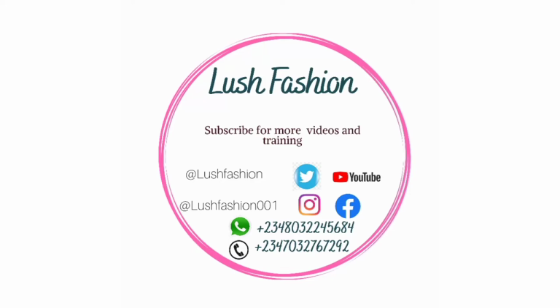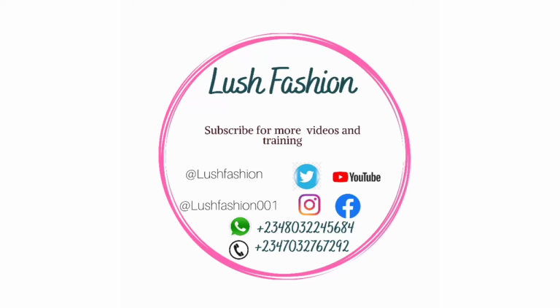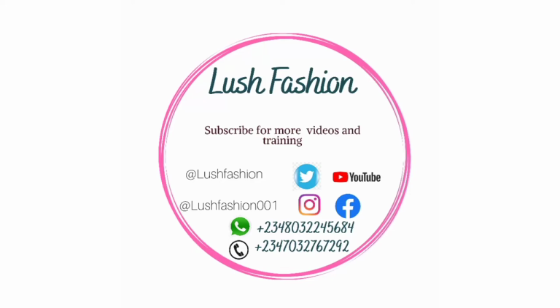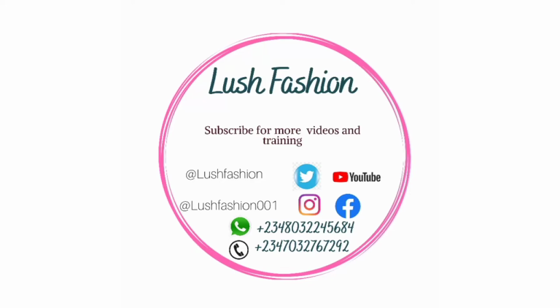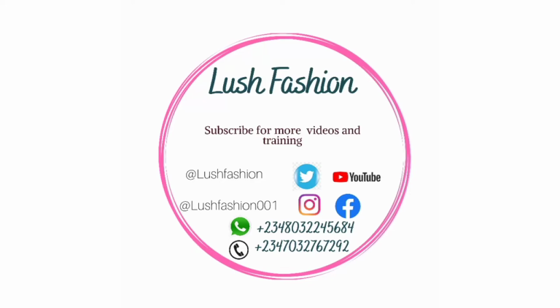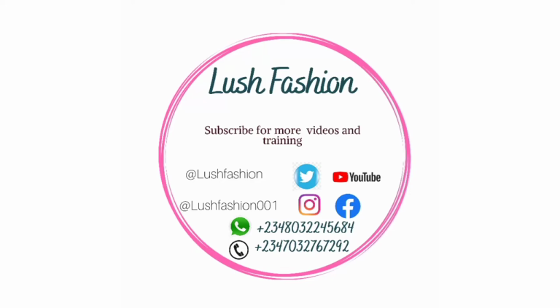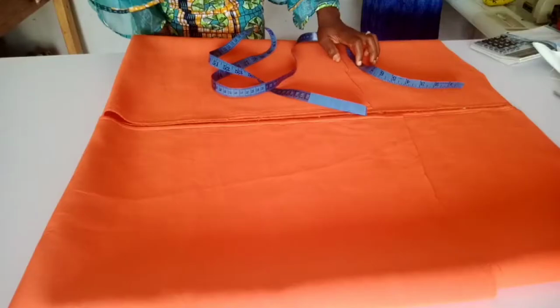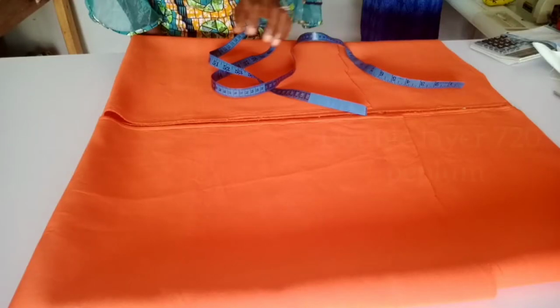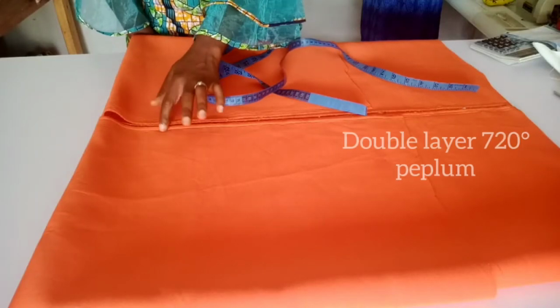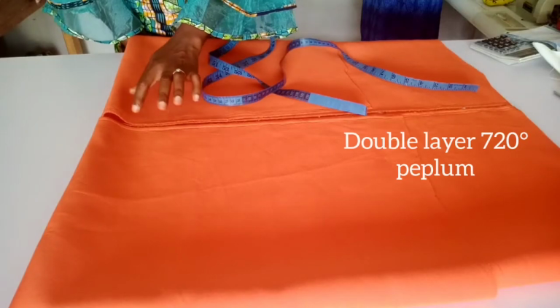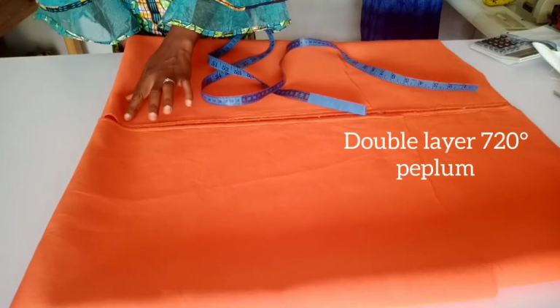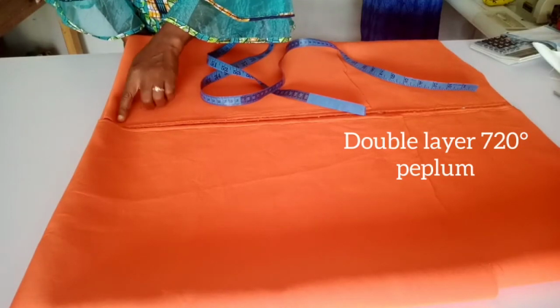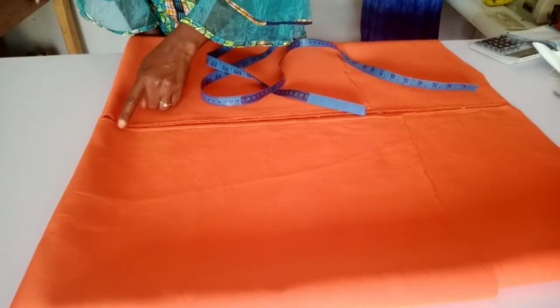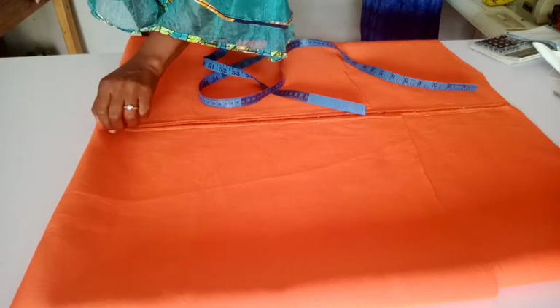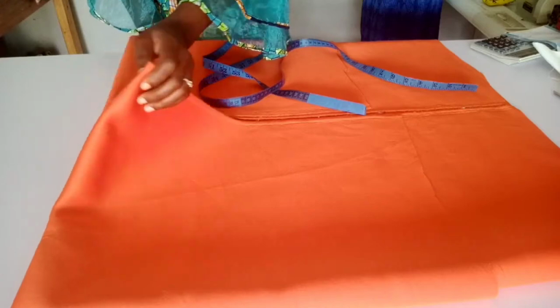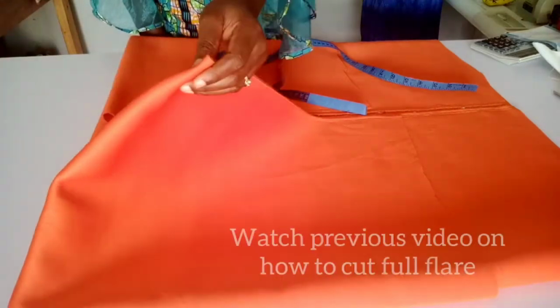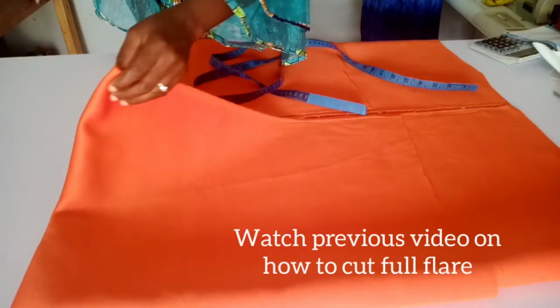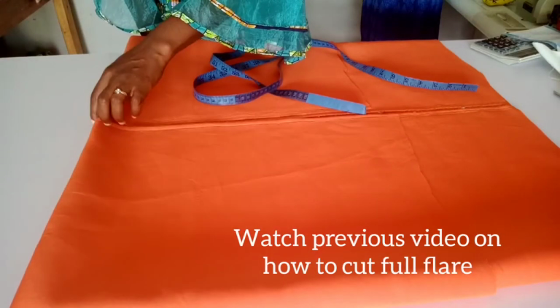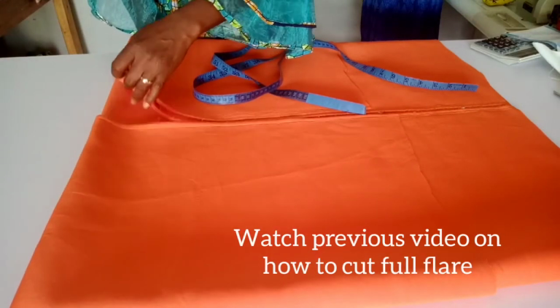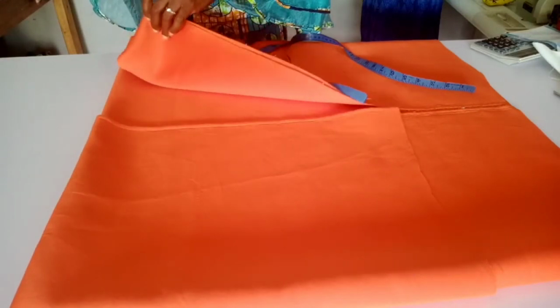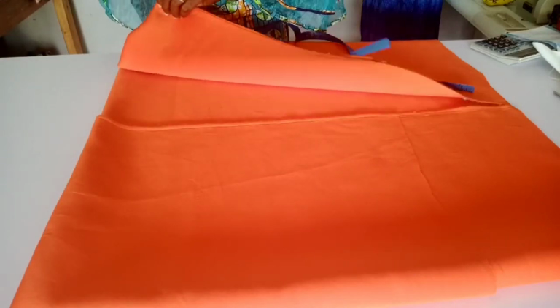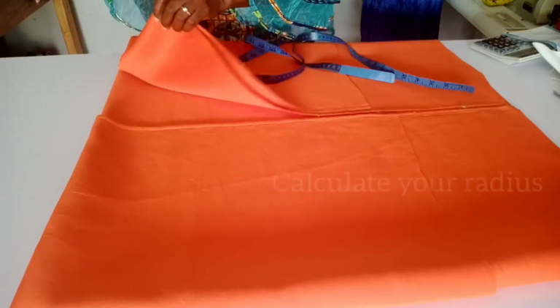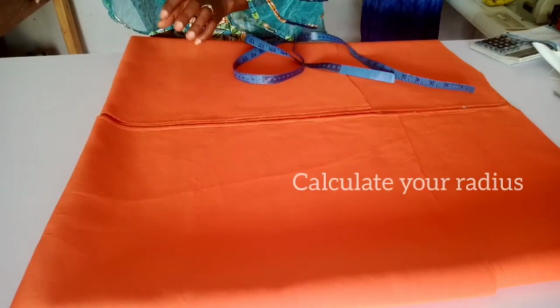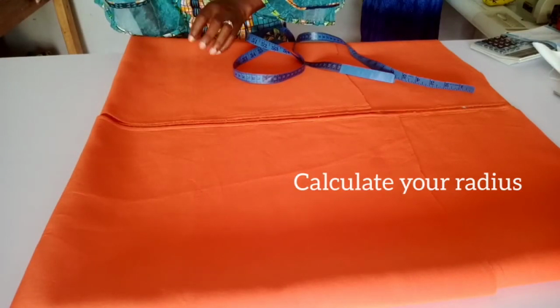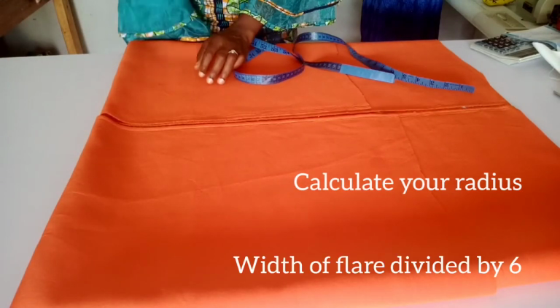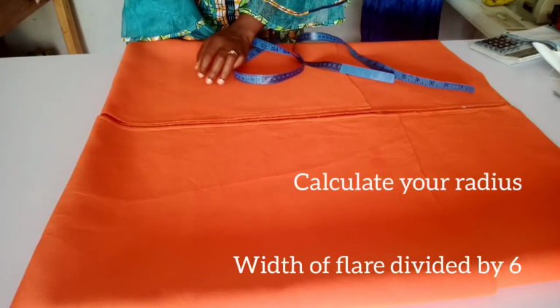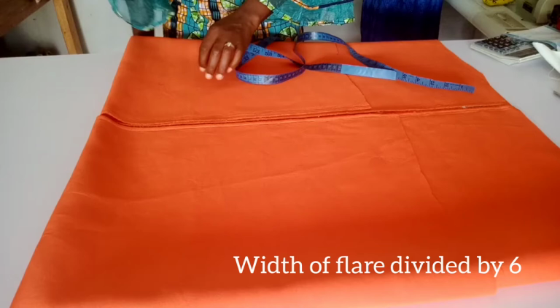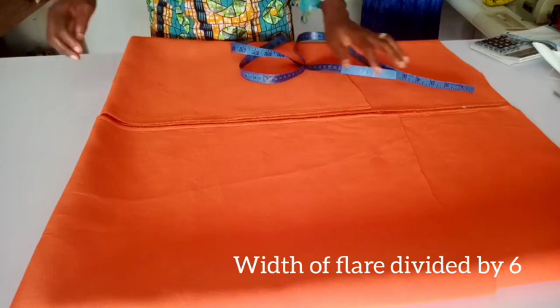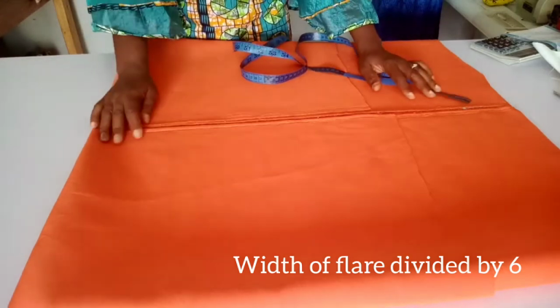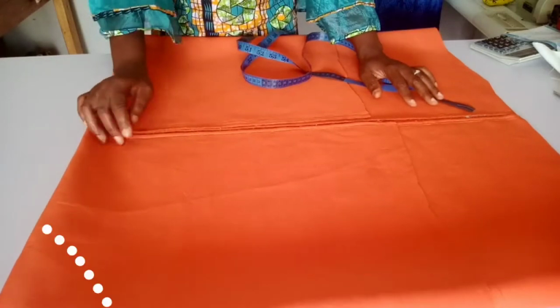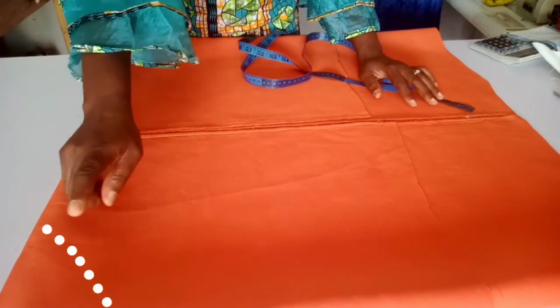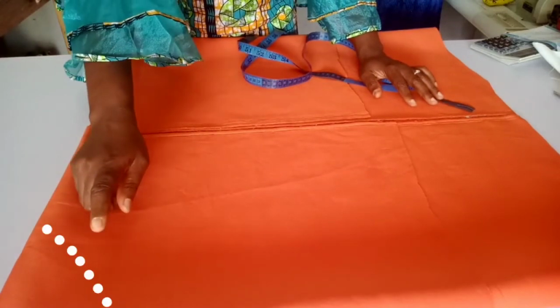Good day, welcome to Lush Fashion. We'll be looking at how to make a double peplum that can stand — it's 72 degrees. You calculate your radius by using the width of the flare divided by six.